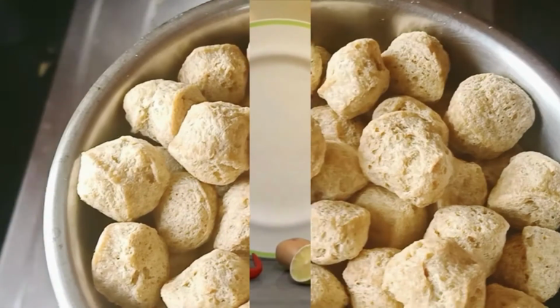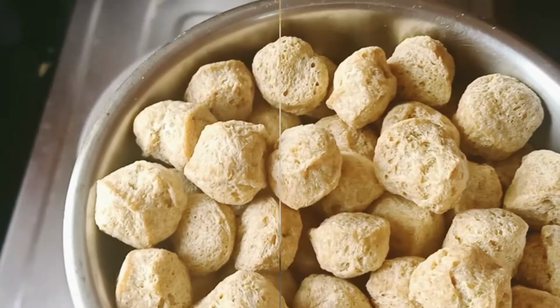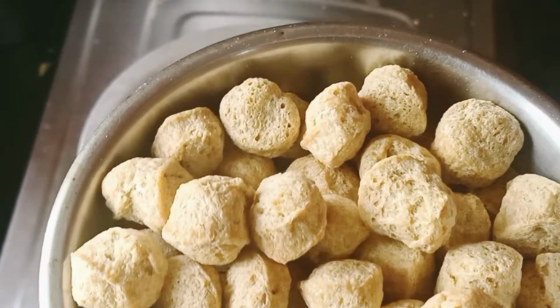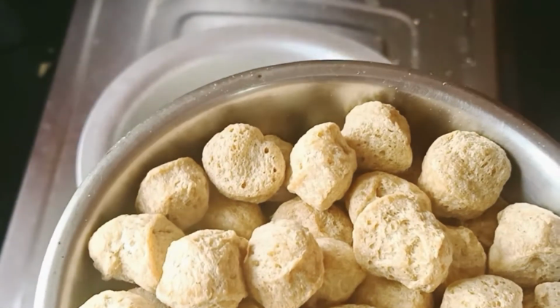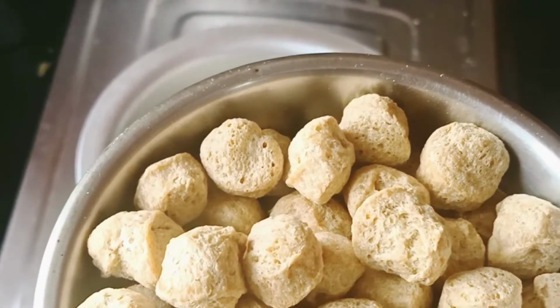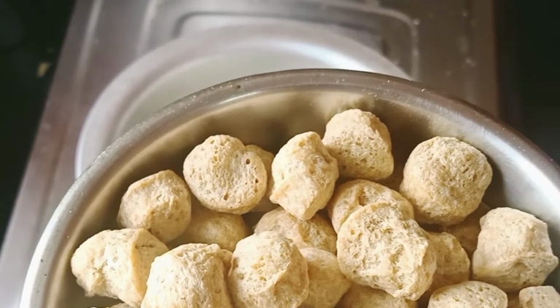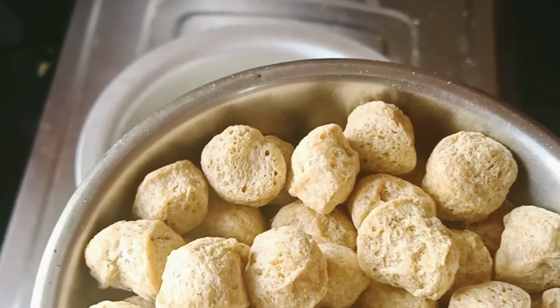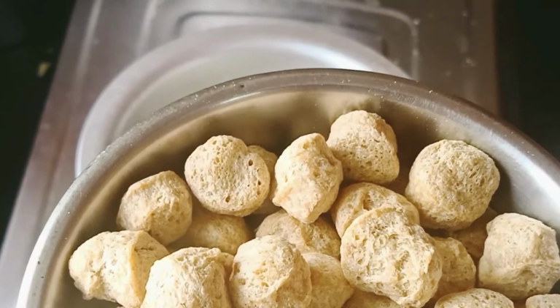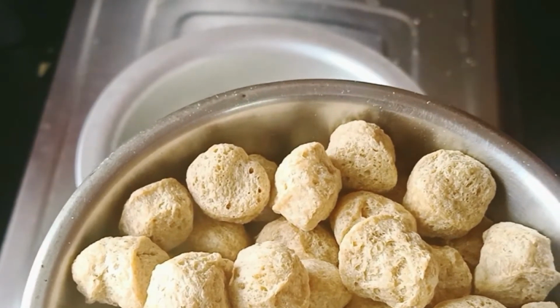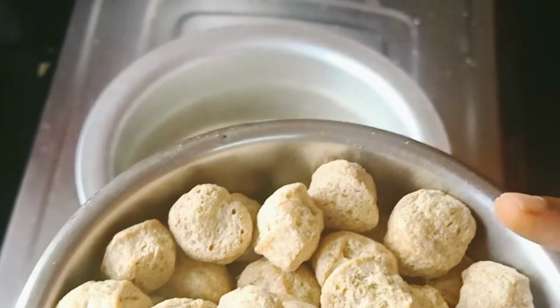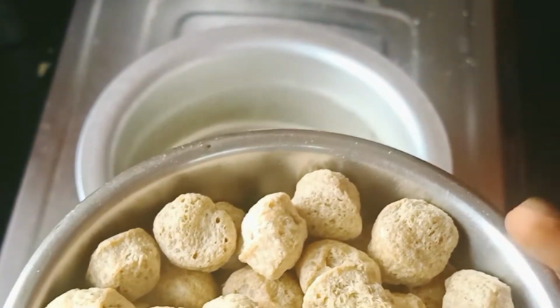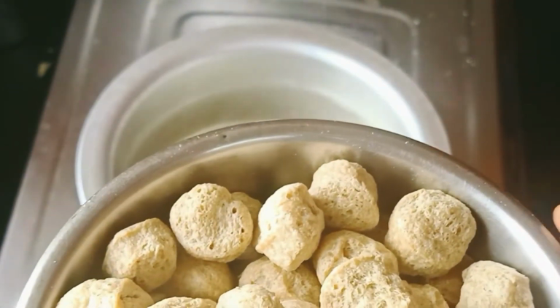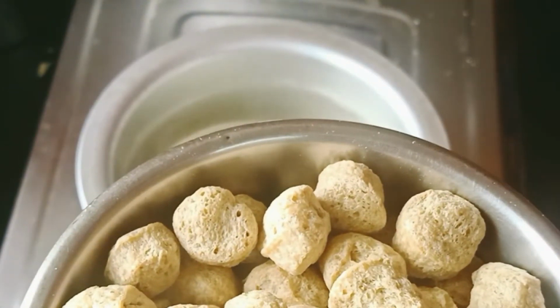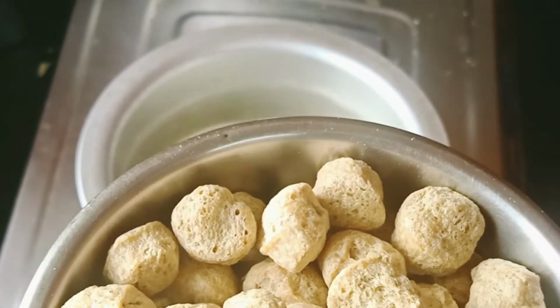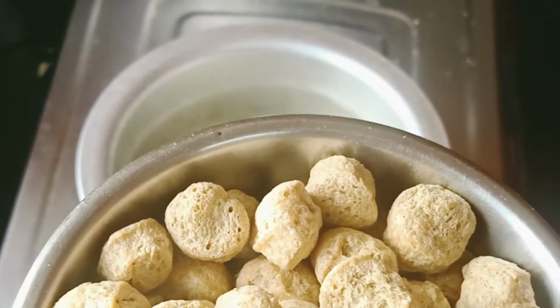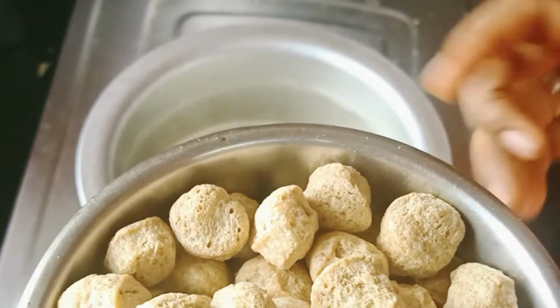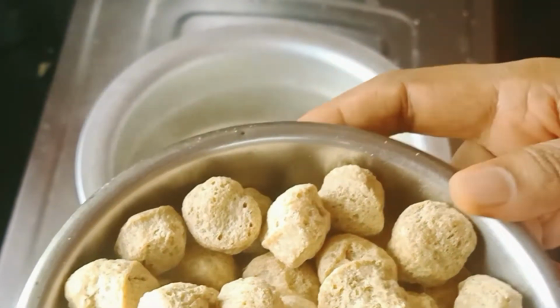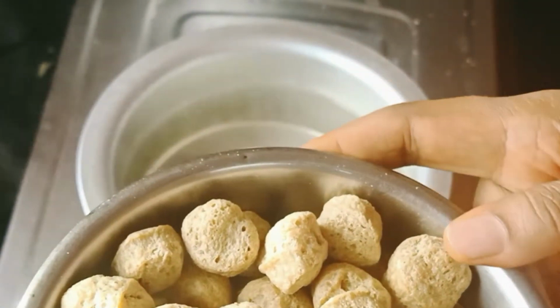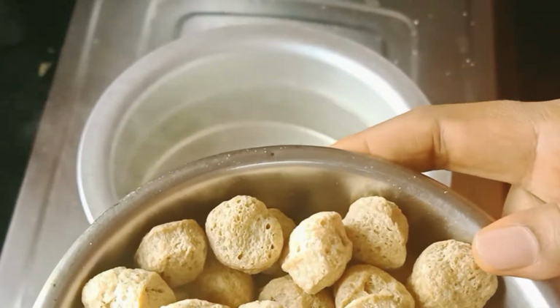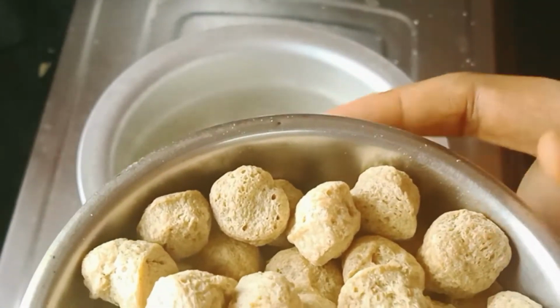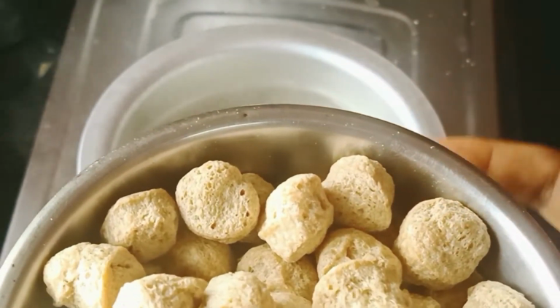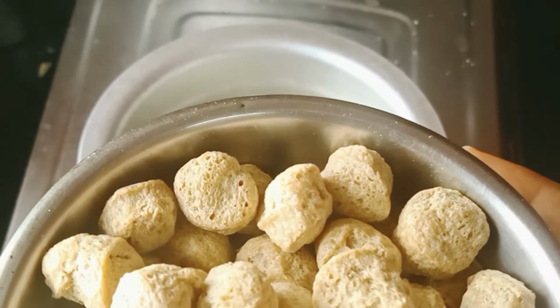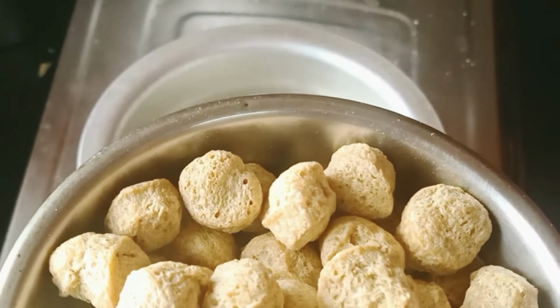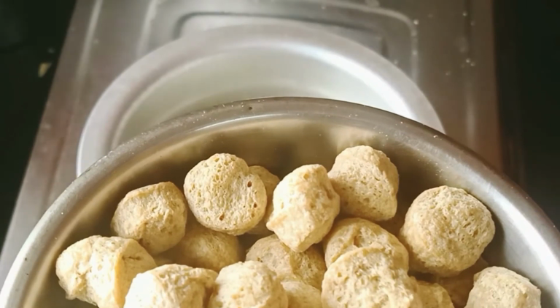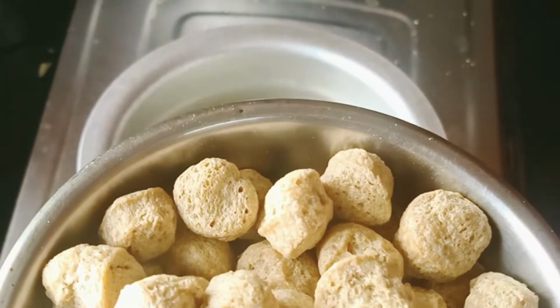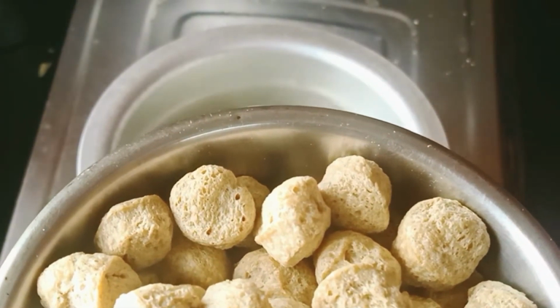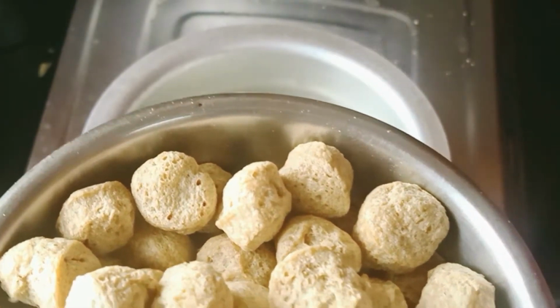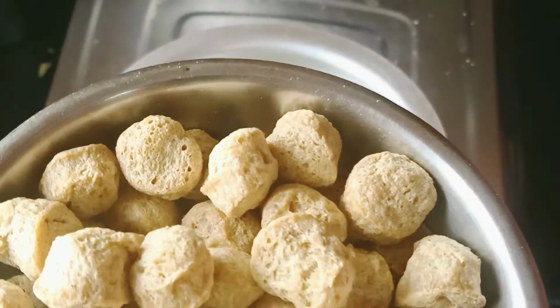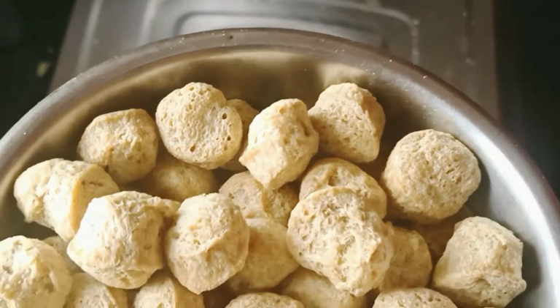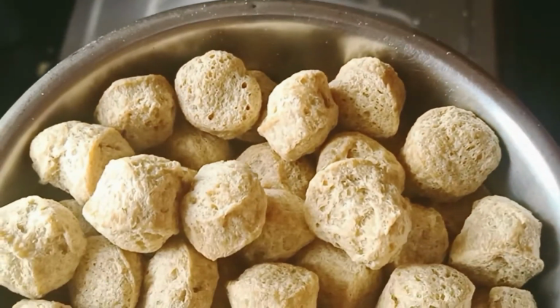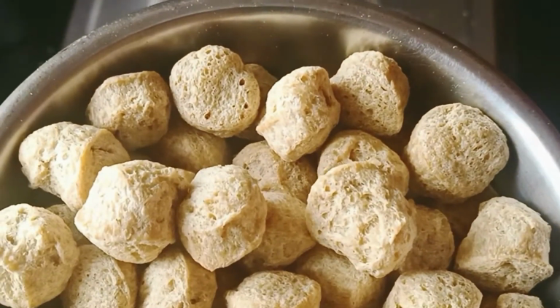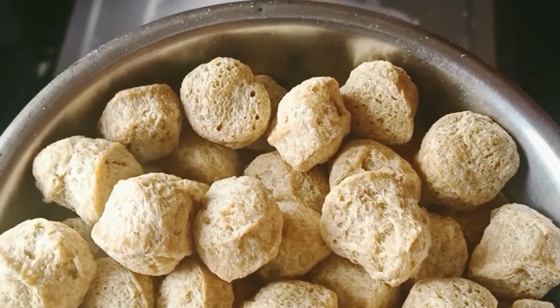Hi Friends! How are you going to eat a dry roast fry? This is a very easy recipe and a very tasty recipe.